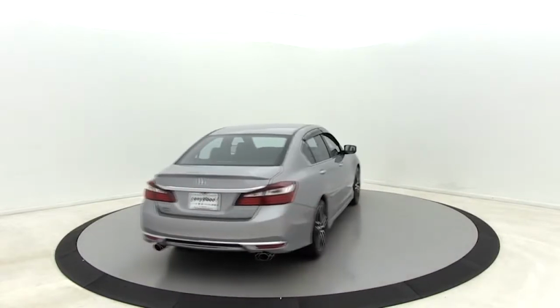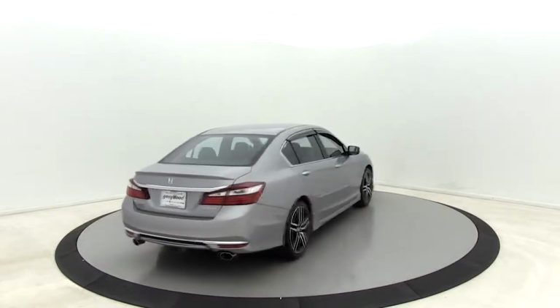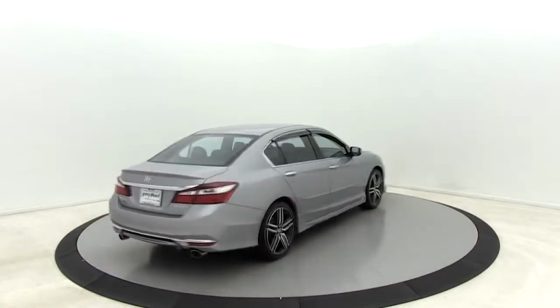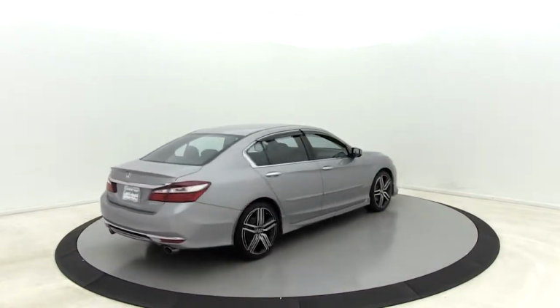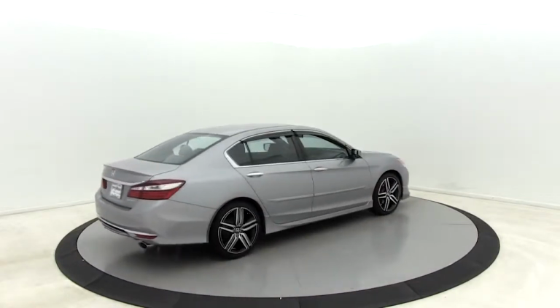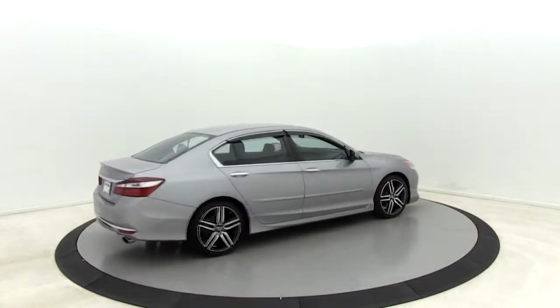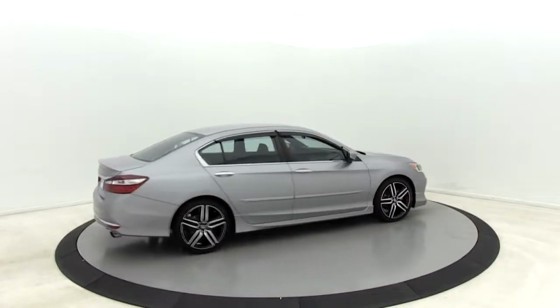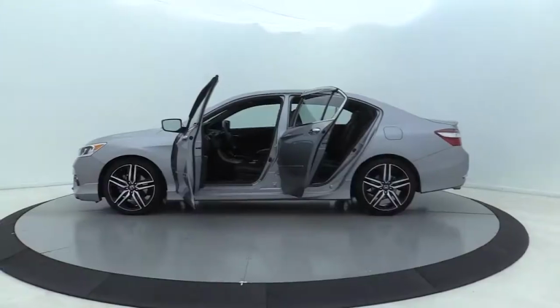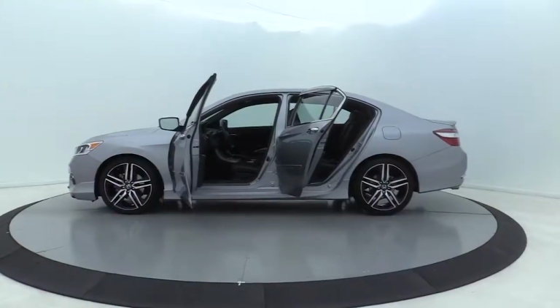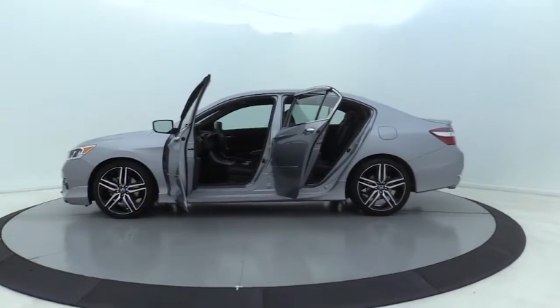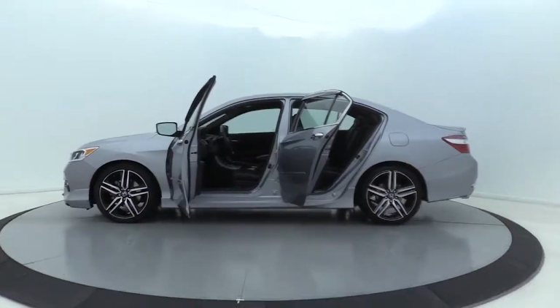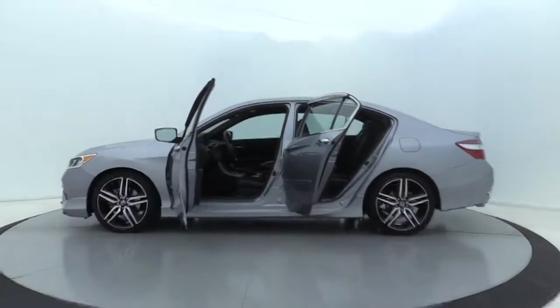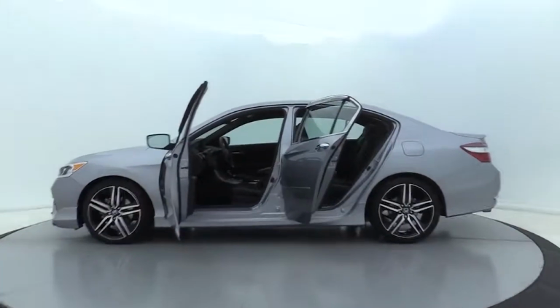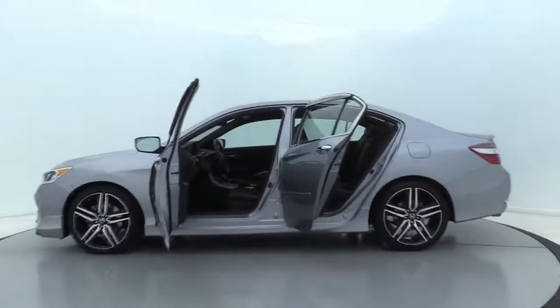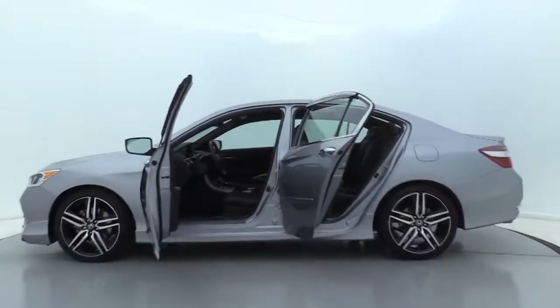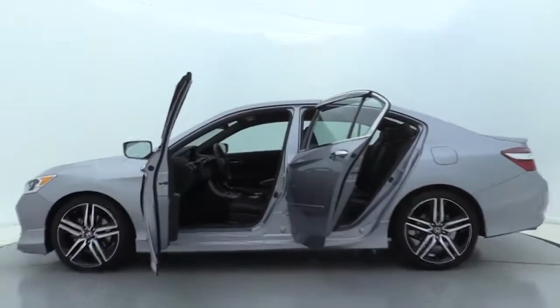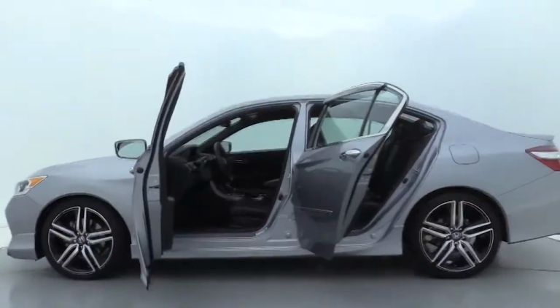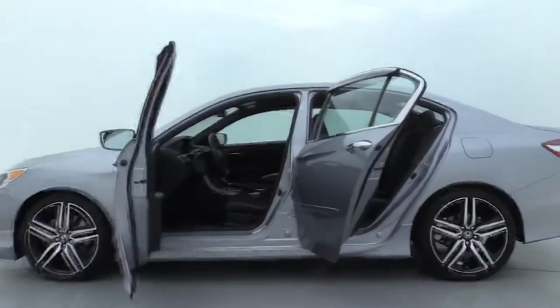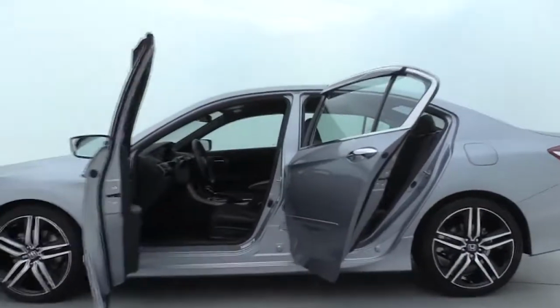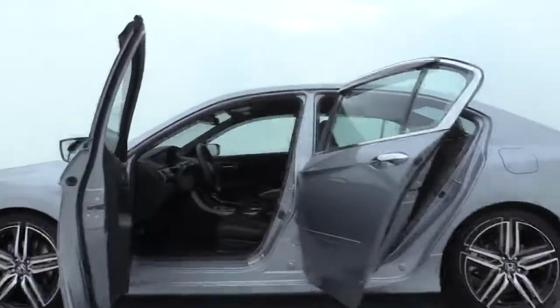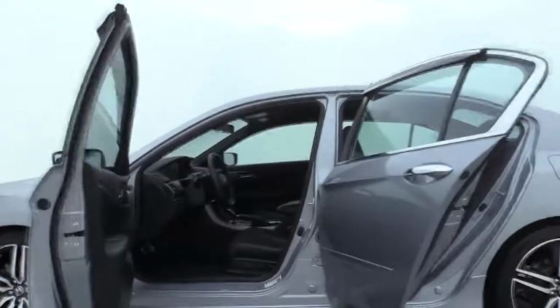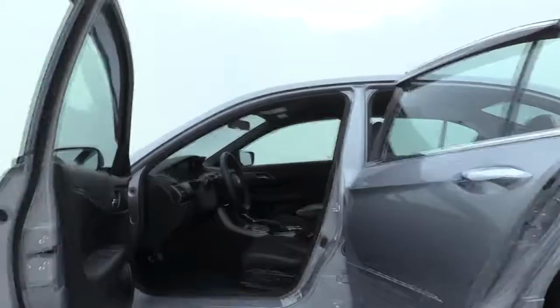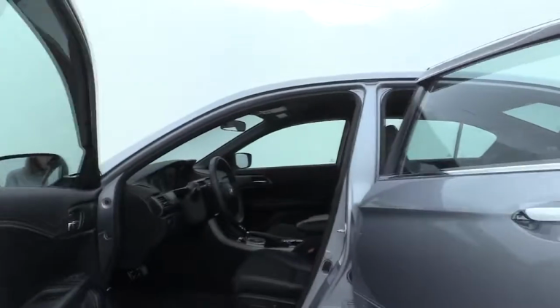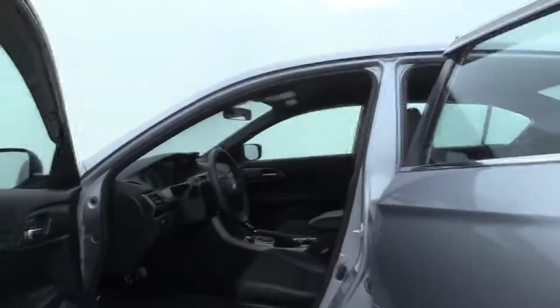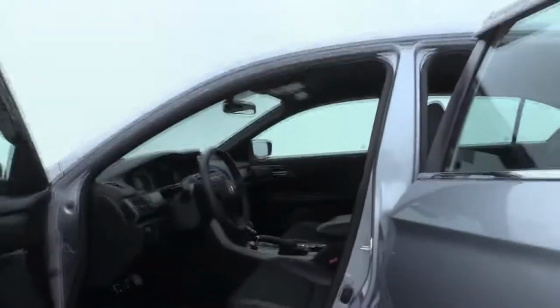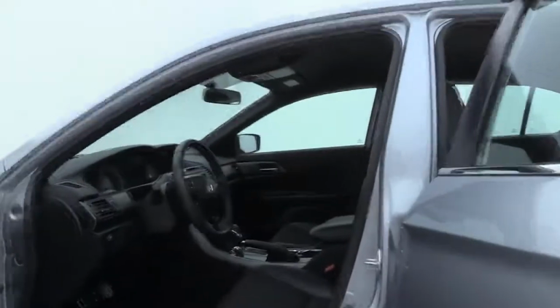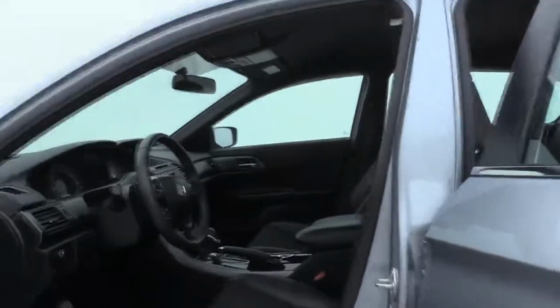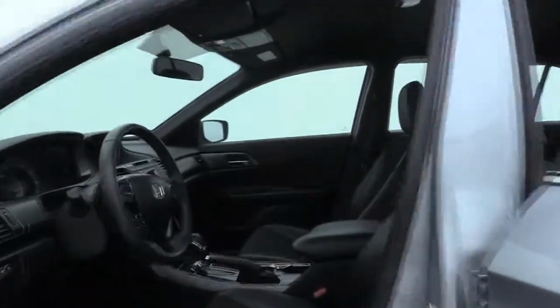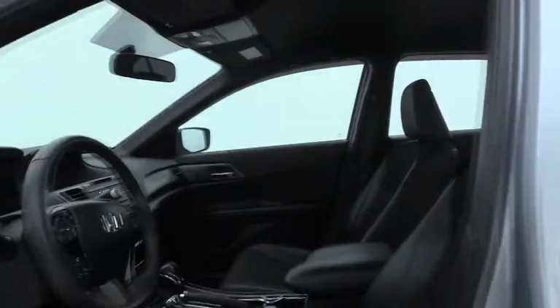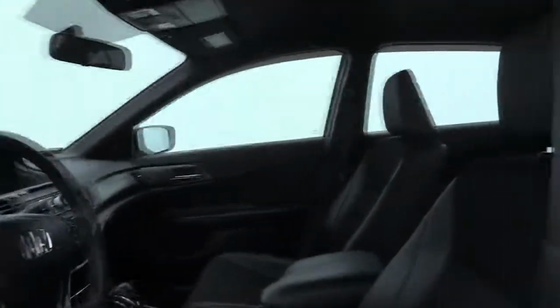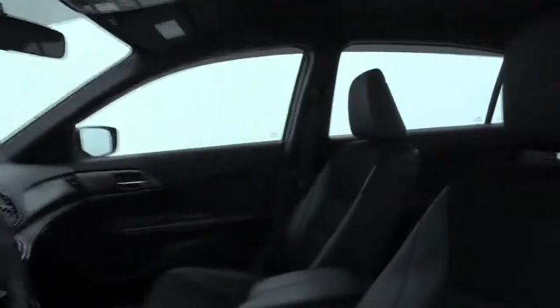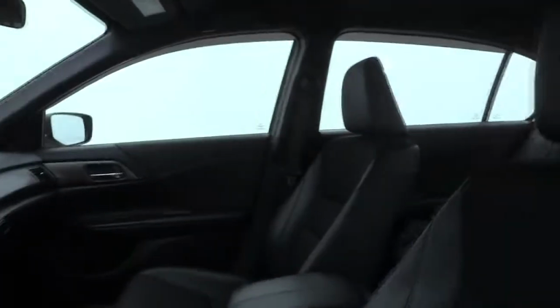Traction control, dual airbags, power steering, four-wheel disc brakes, electronic stability control, fog lights, security system, CD player, power windows, rear window defroster, trip computer, overhead console.